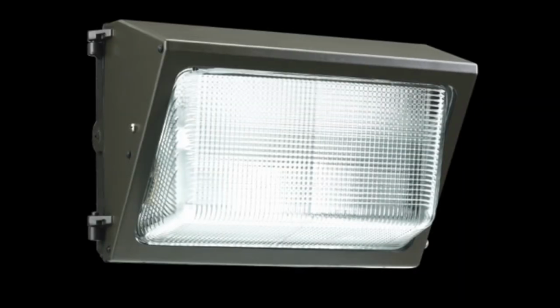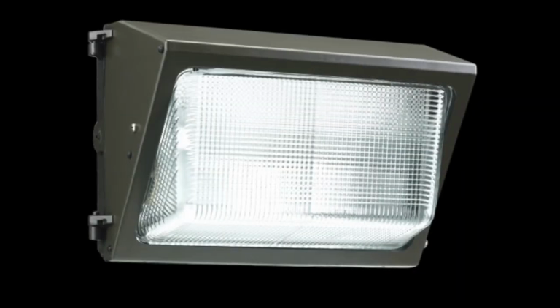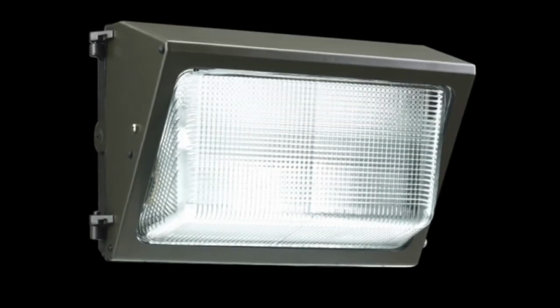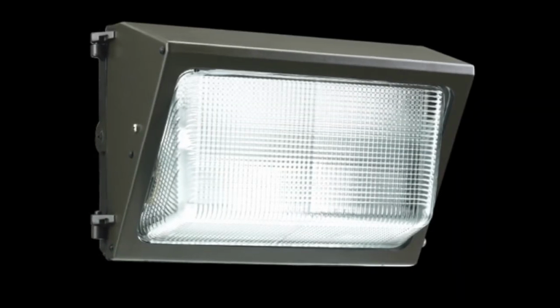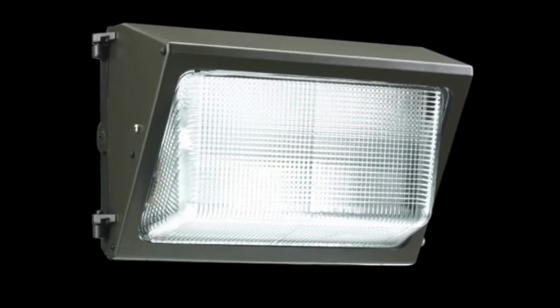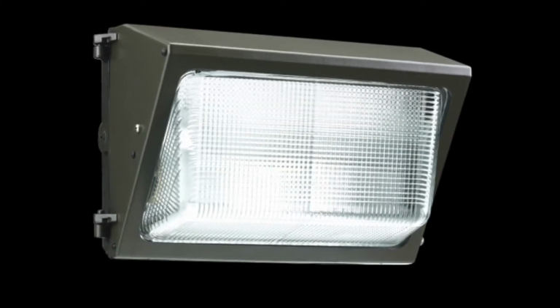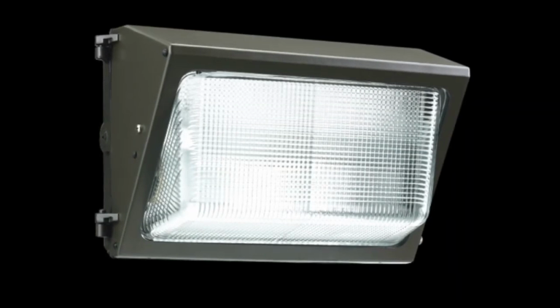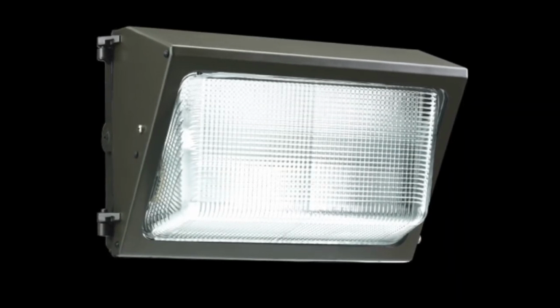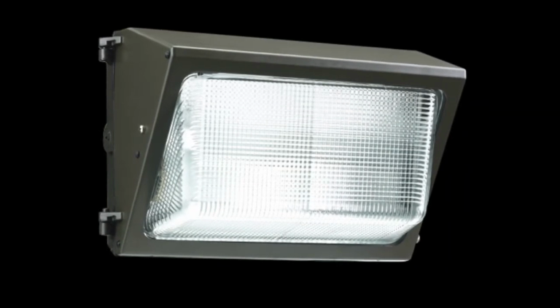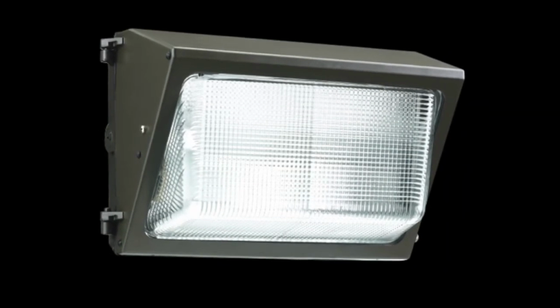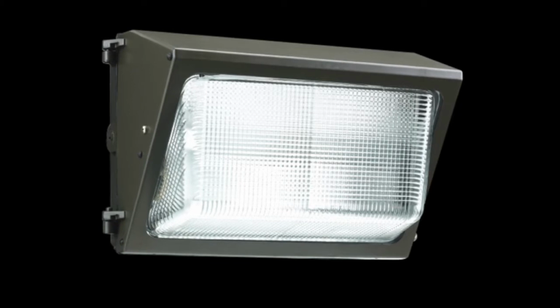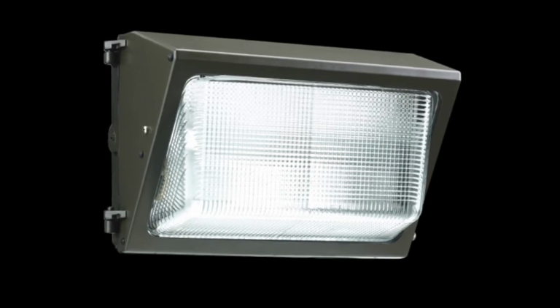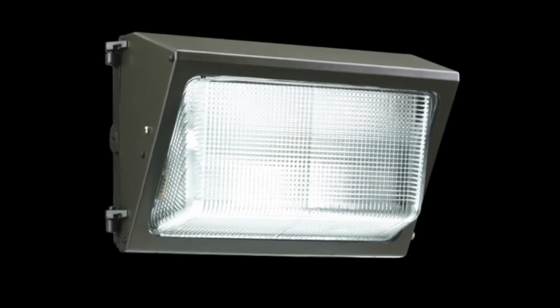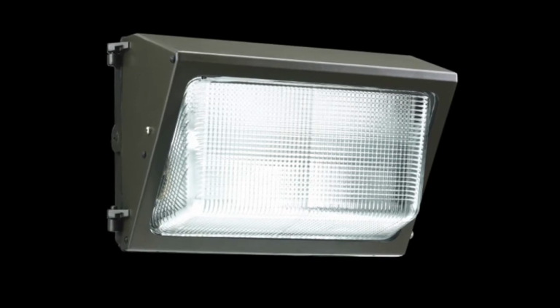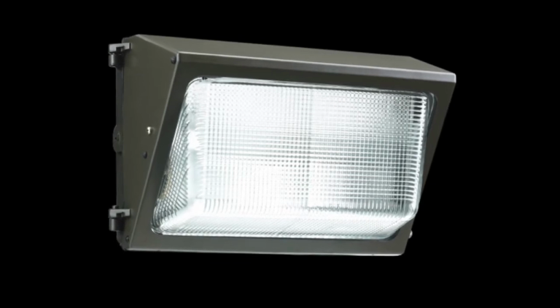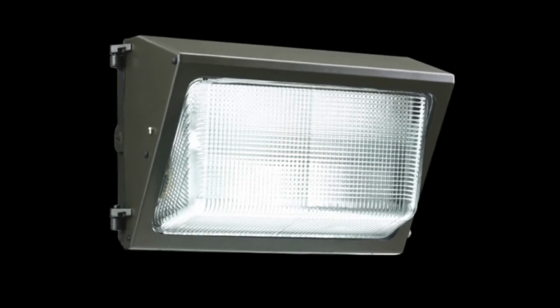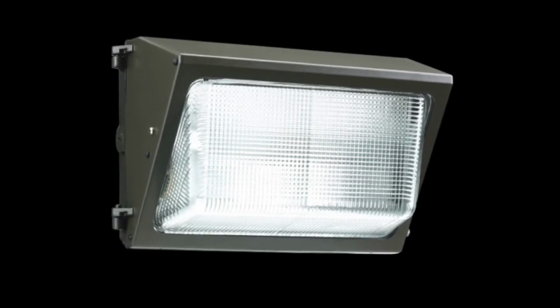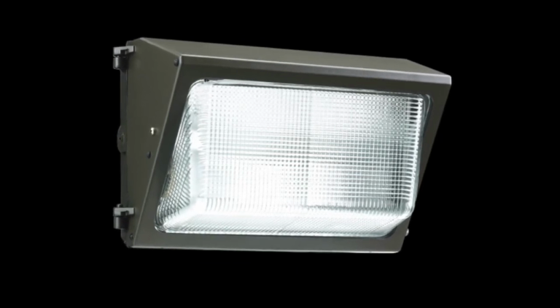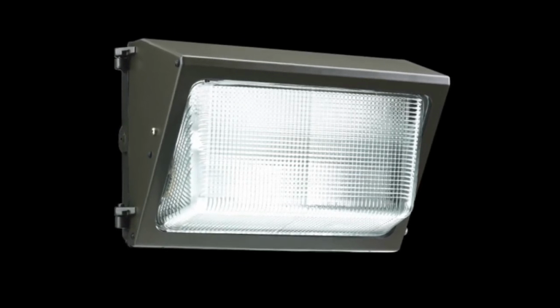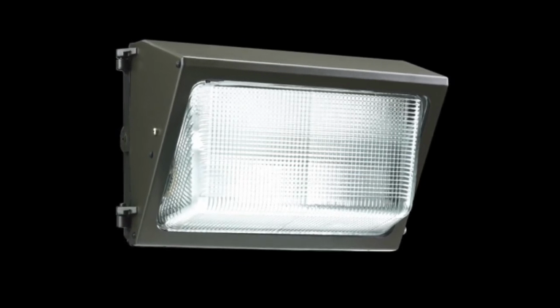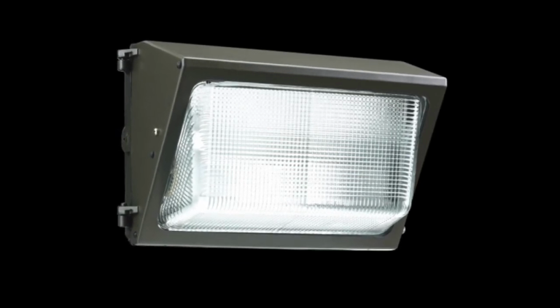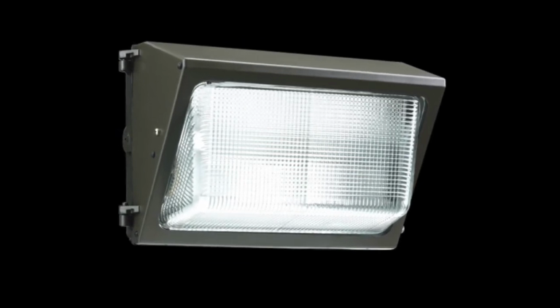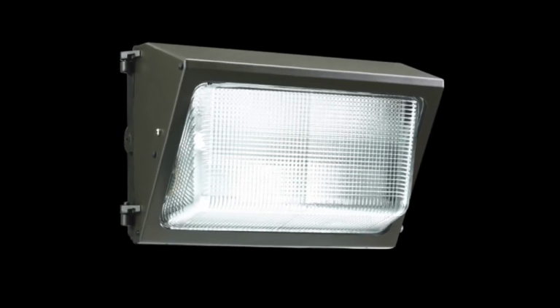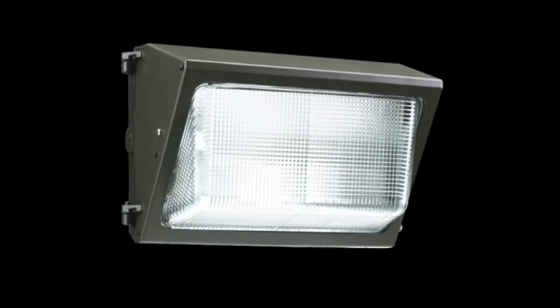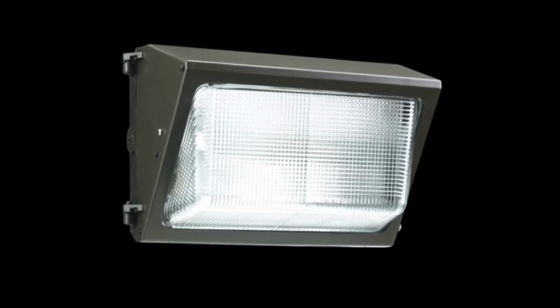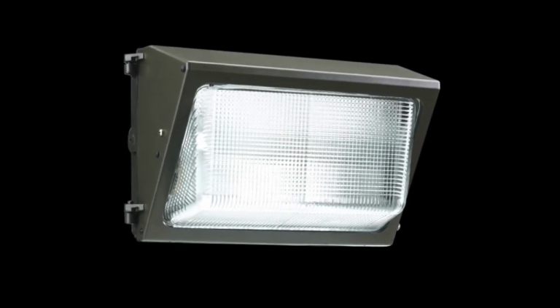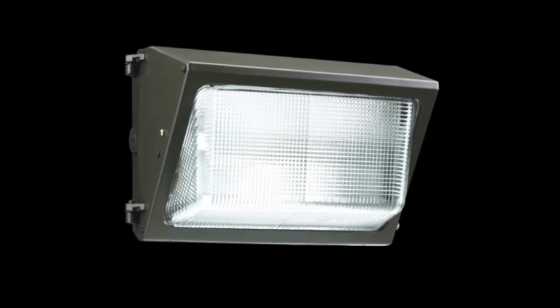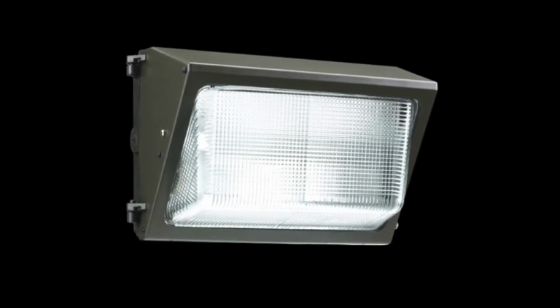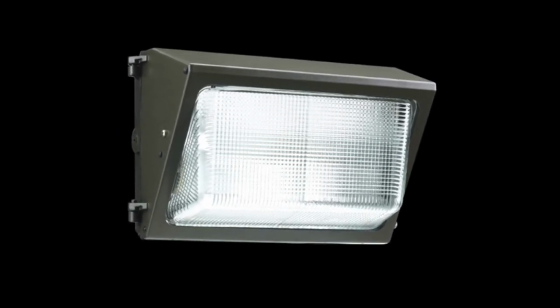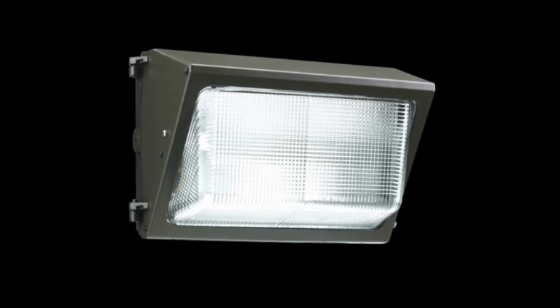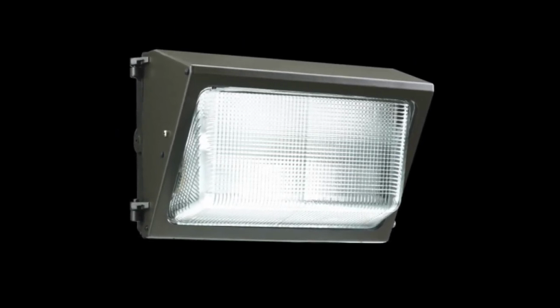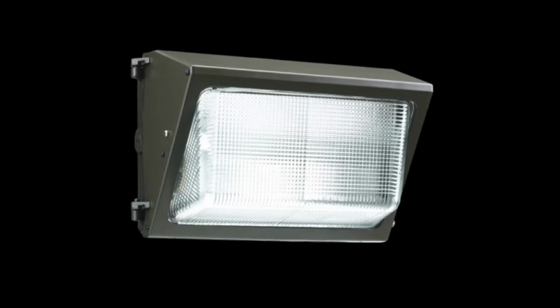Atlas lighting products are a perfect cost effective replacement for 70 to 400 watt outdoor HID fixtures in commercial or light industrial applications.